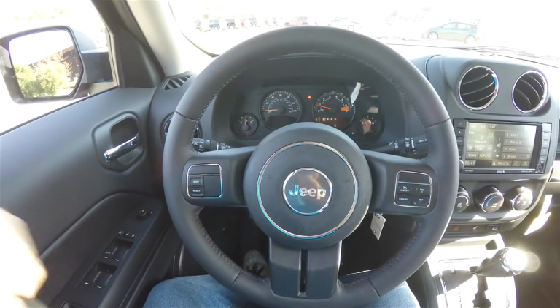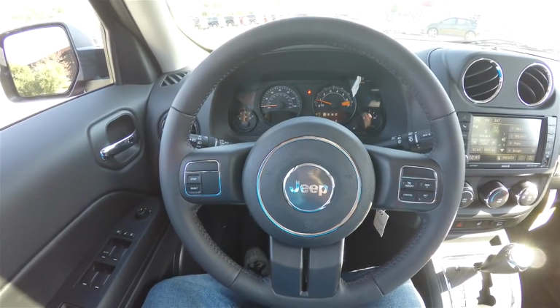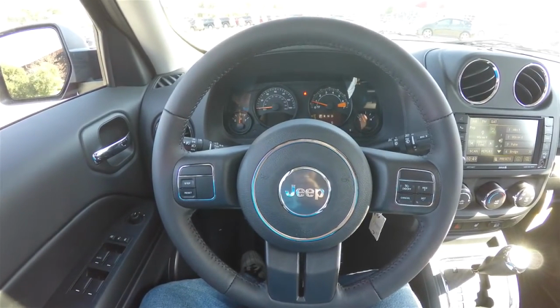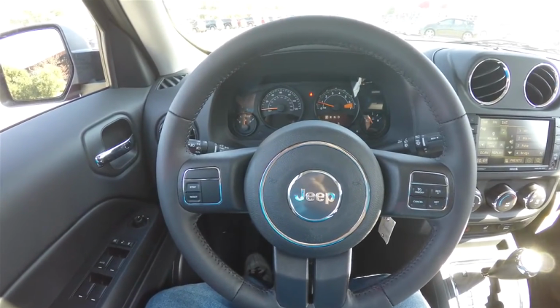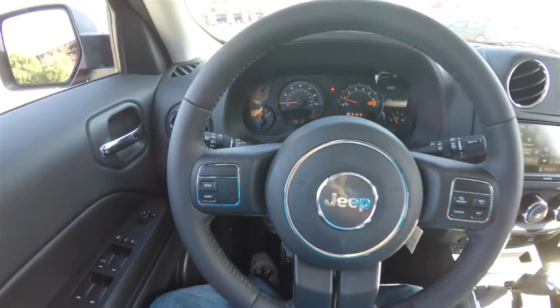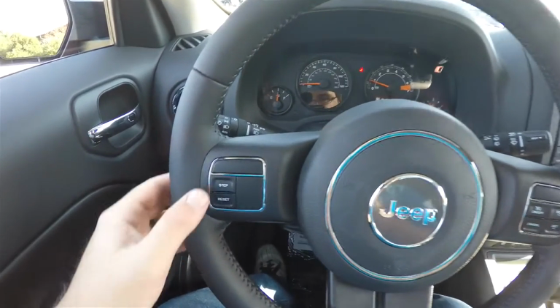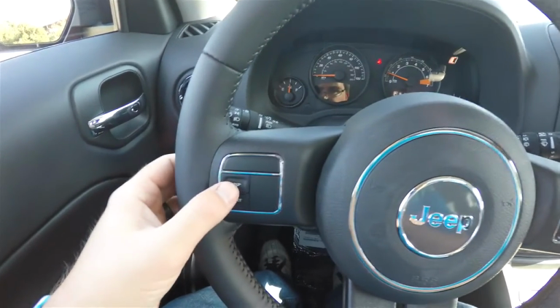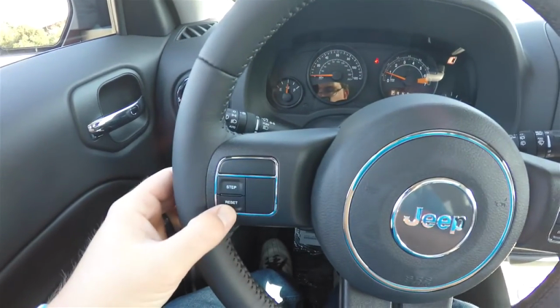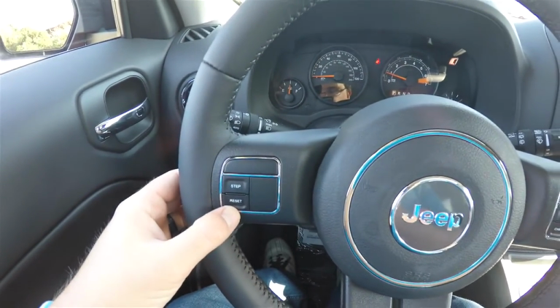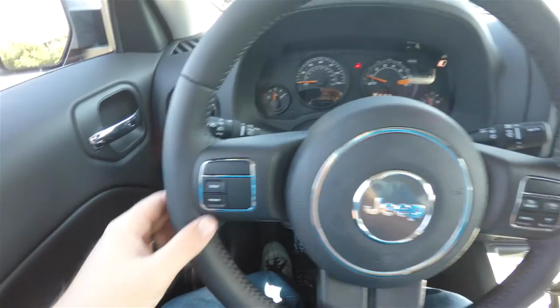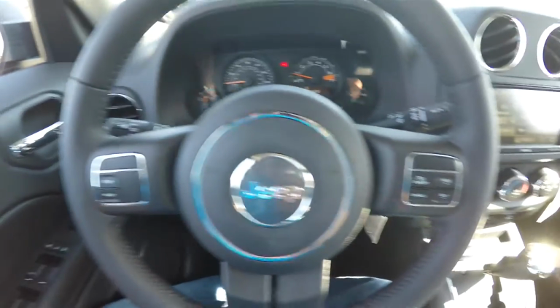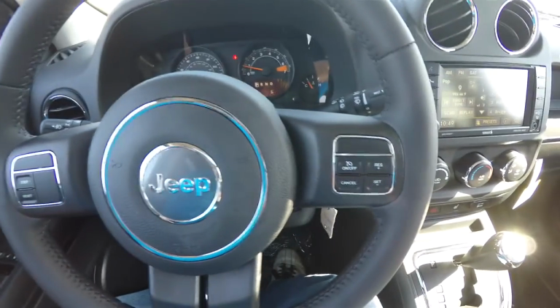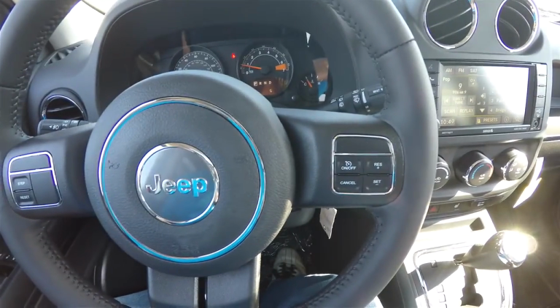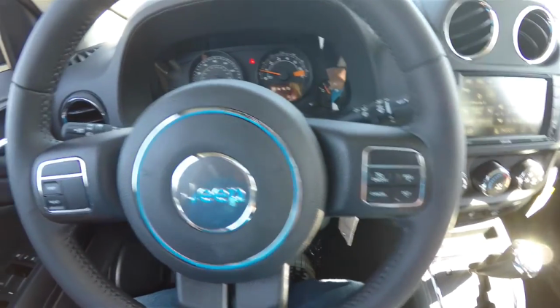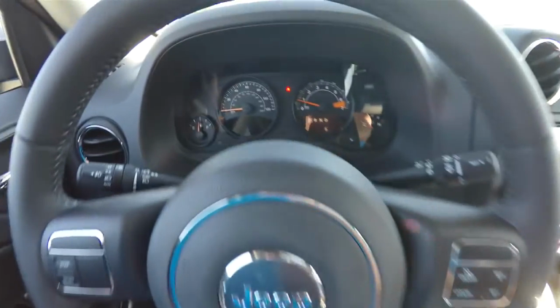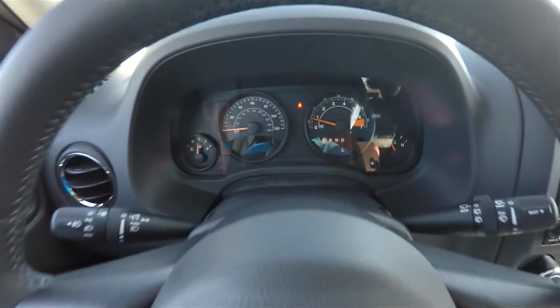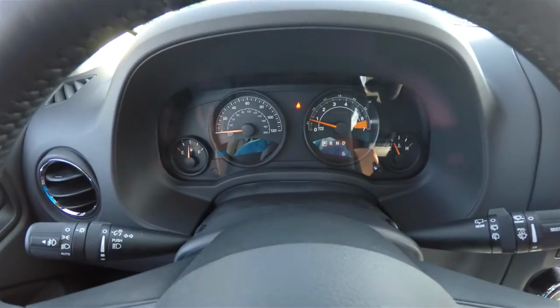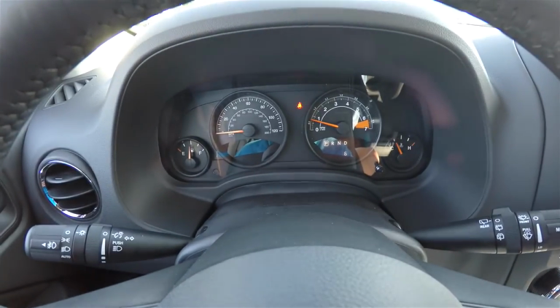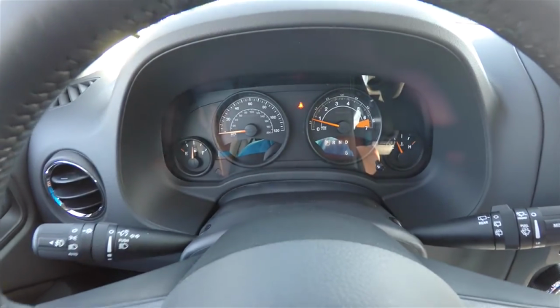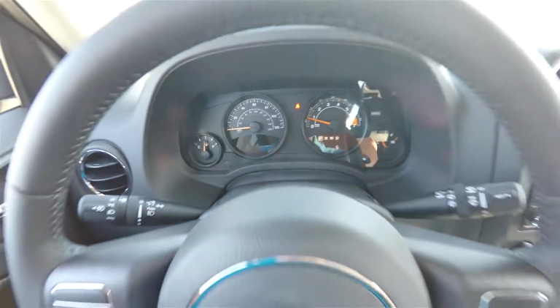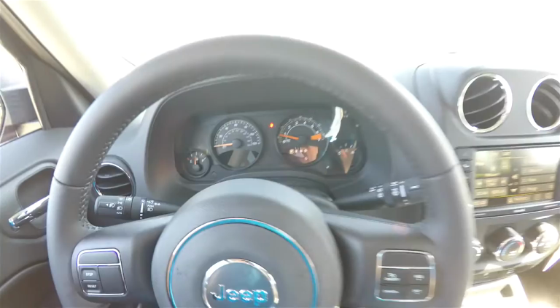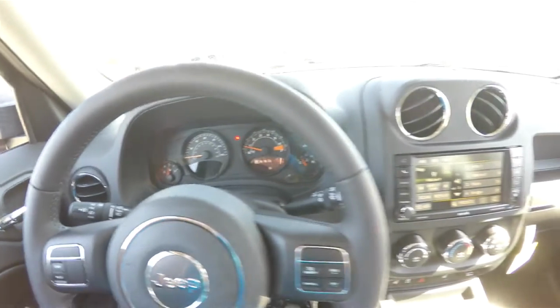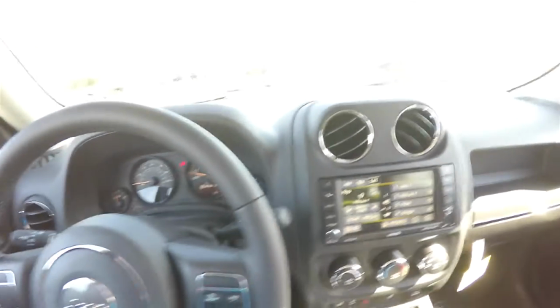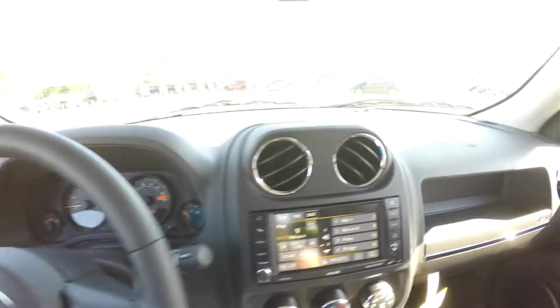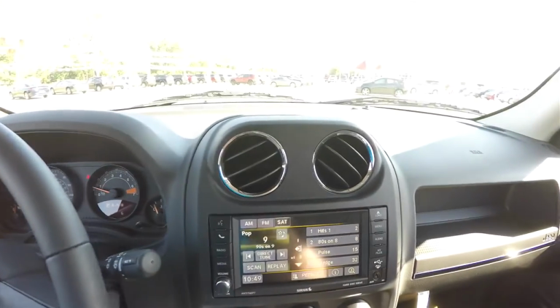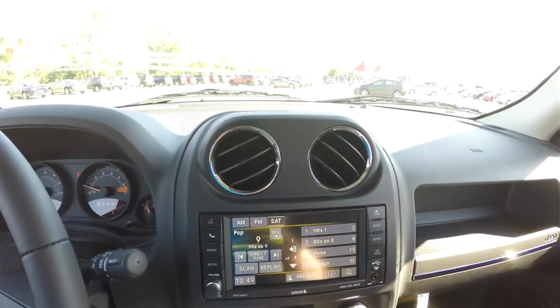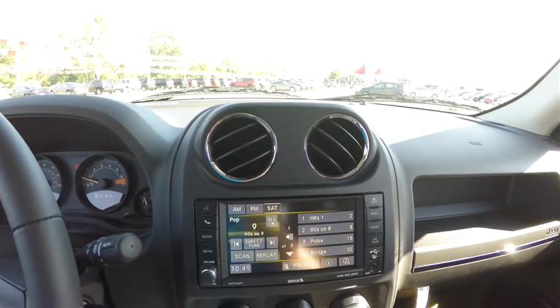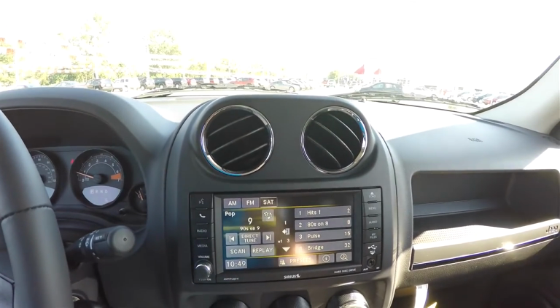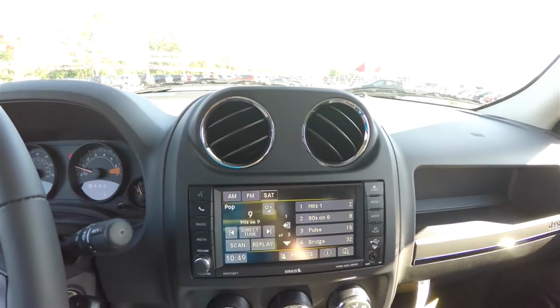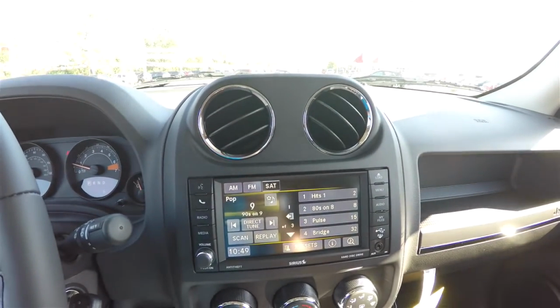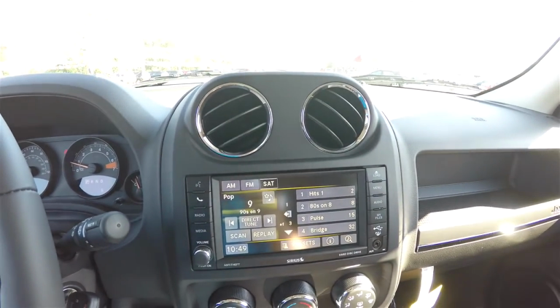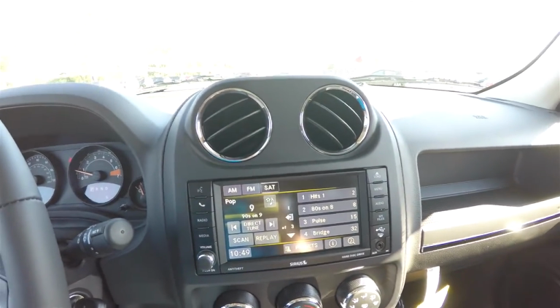Panning through the interior for a little more detail — you have your trip computer controls as well as cruise control. Moving down the center stack, there's a 6.5-inch touchscreen display.